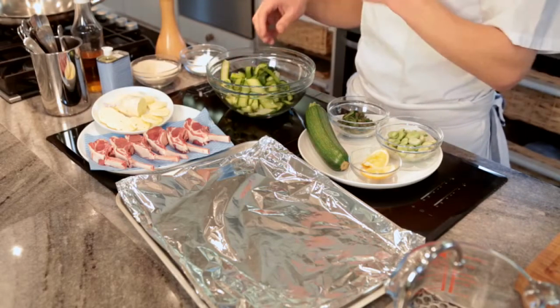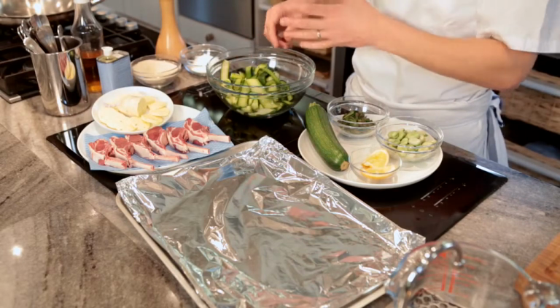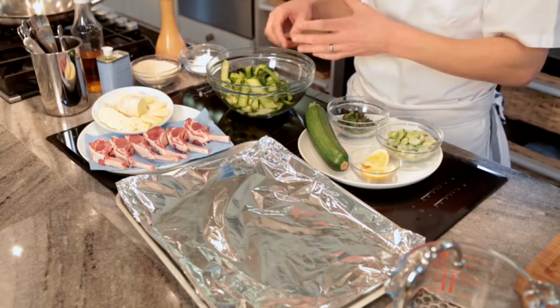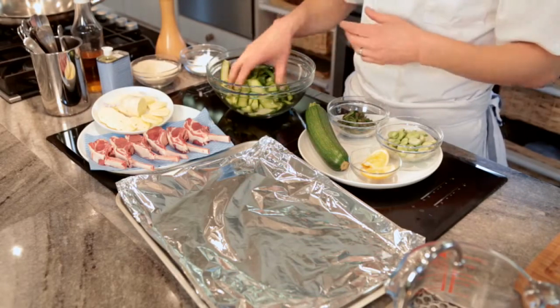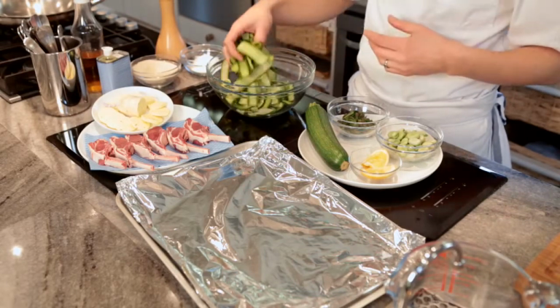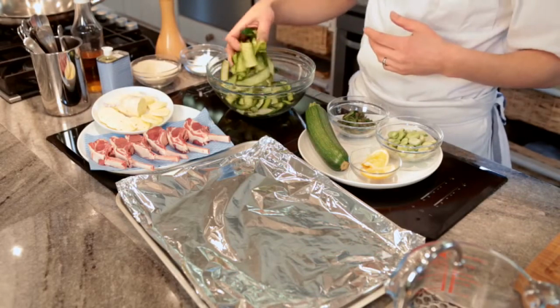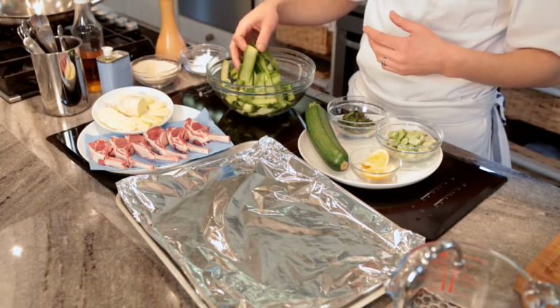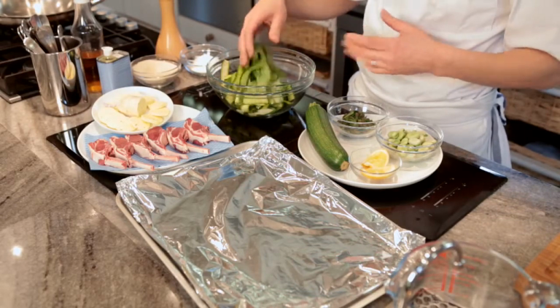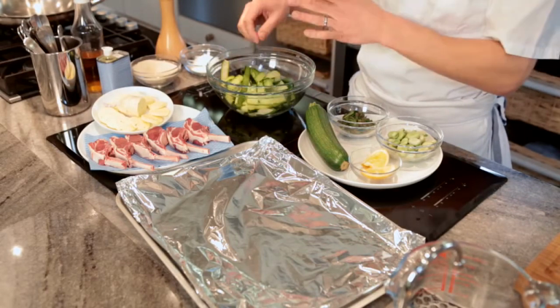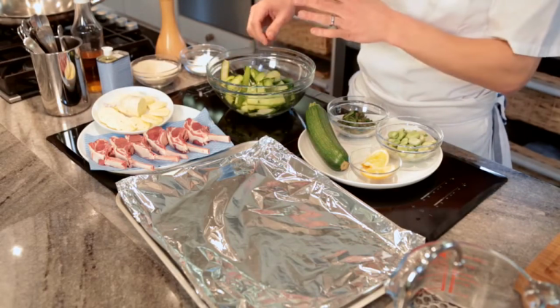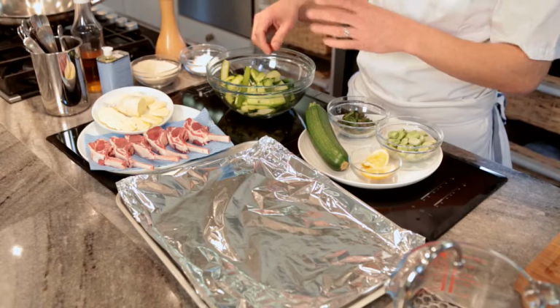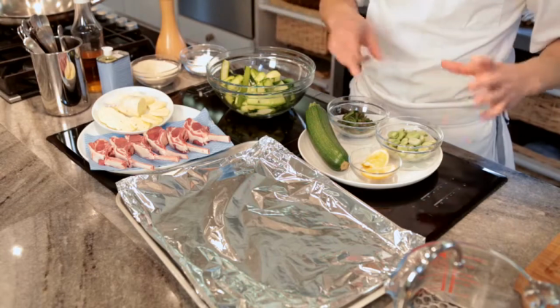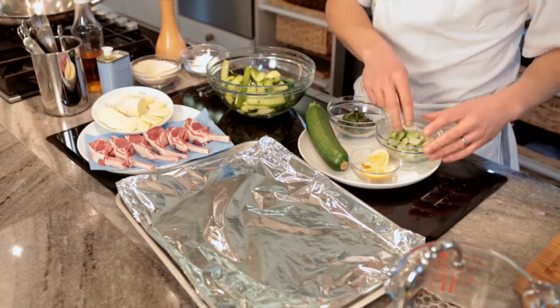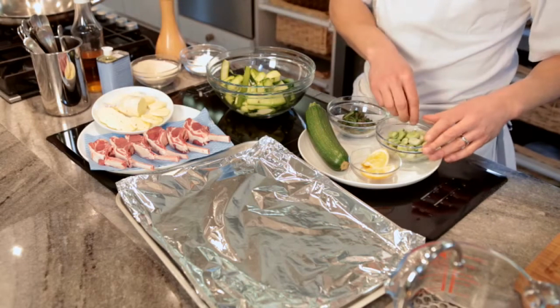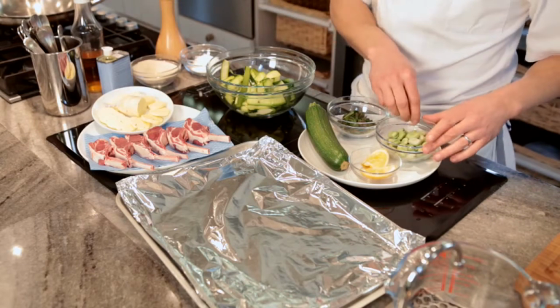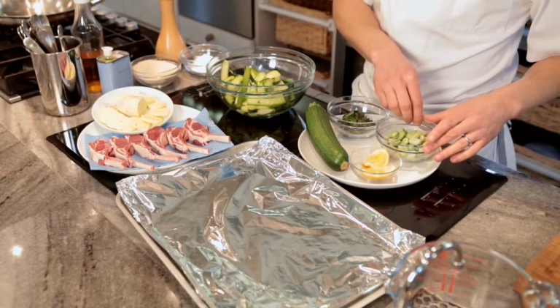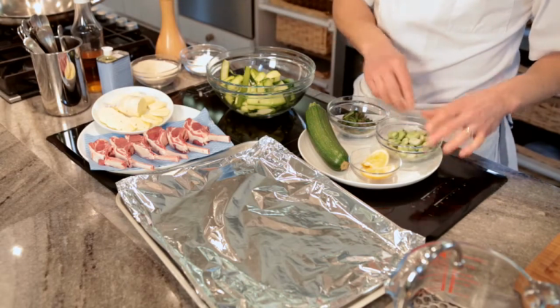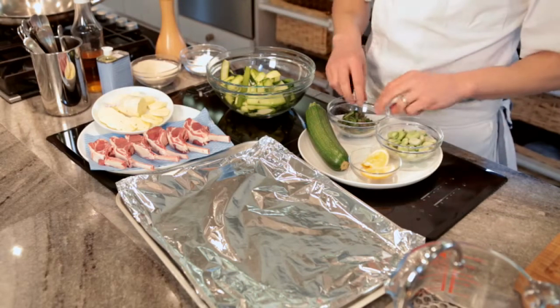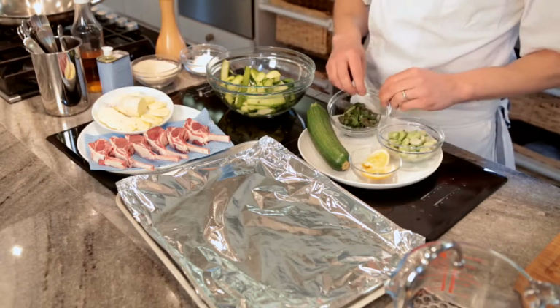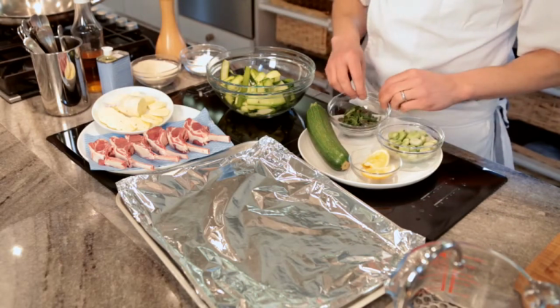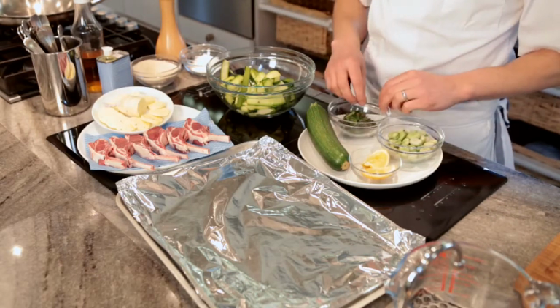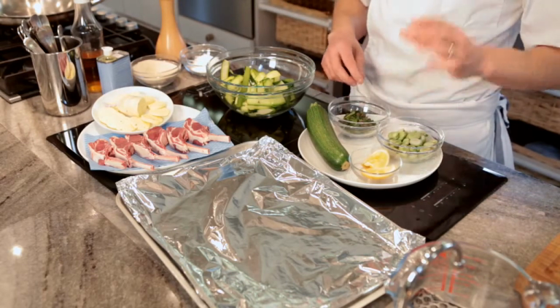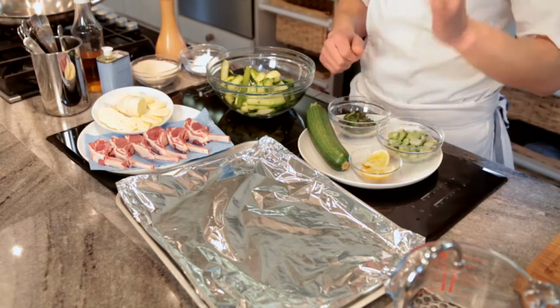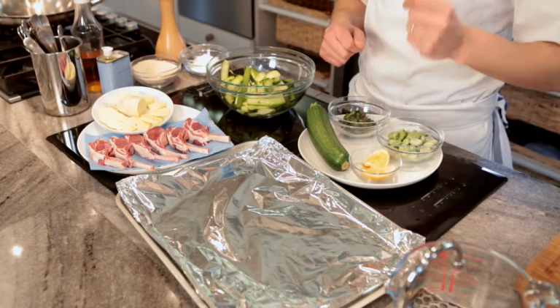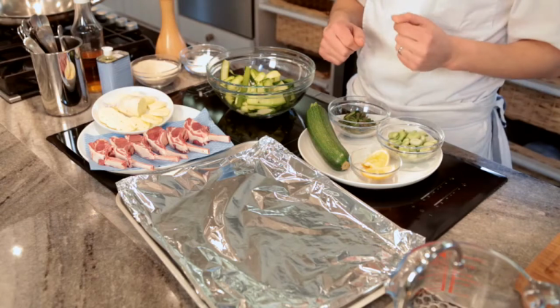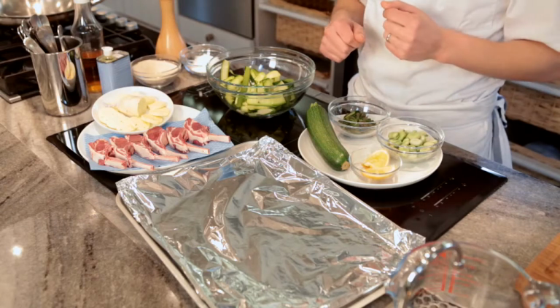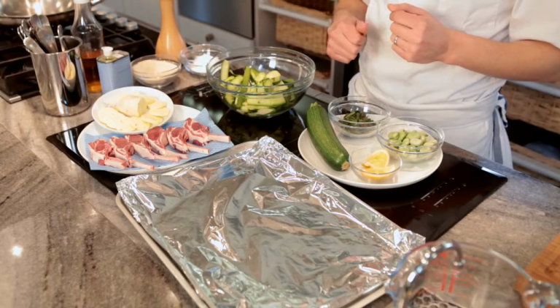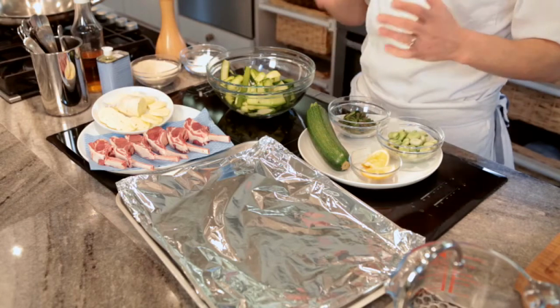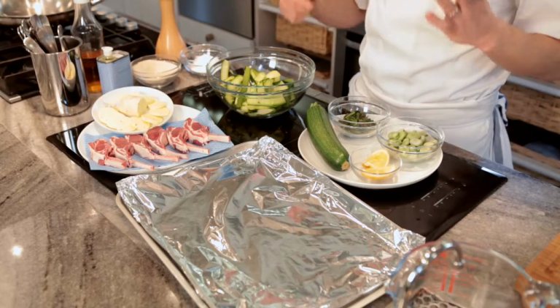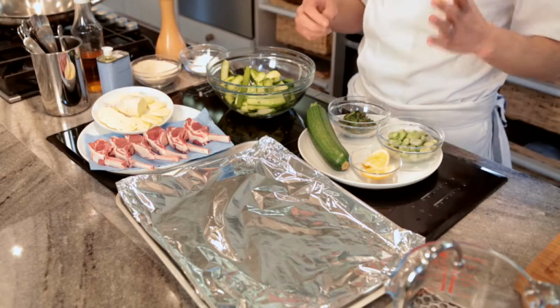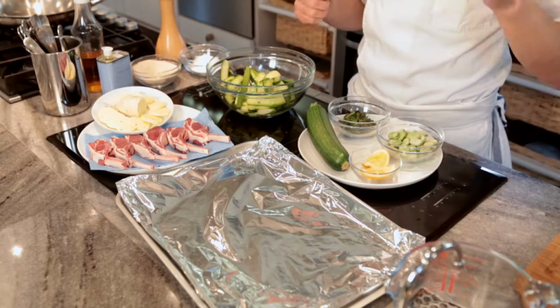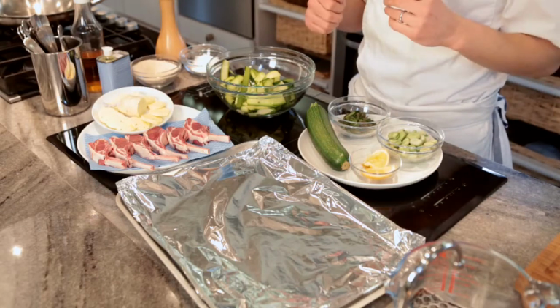We've got some courgettes — that's what we call courgette ribbons, I'll show you how to do that. We're going to garnish with a little bit of broad beans, some spearmint, and then finish up with a little bit of lemon juice, a little bit of olive oil, and a little bit of water.